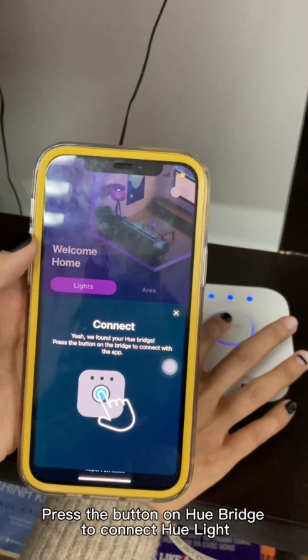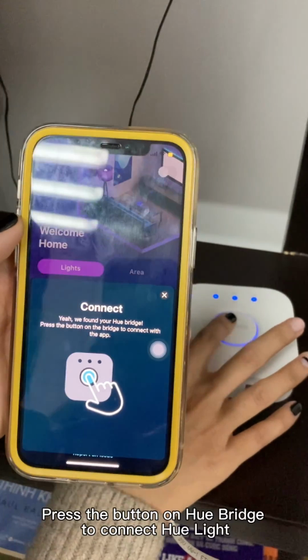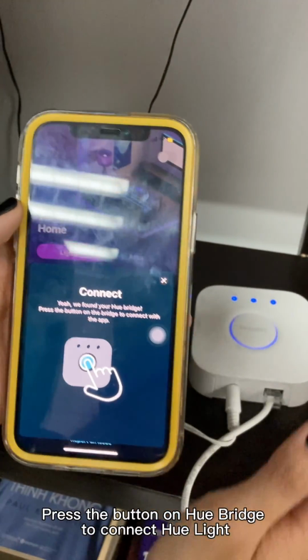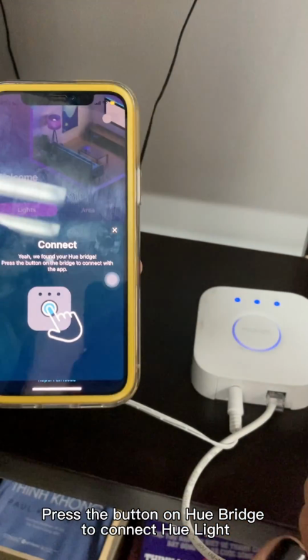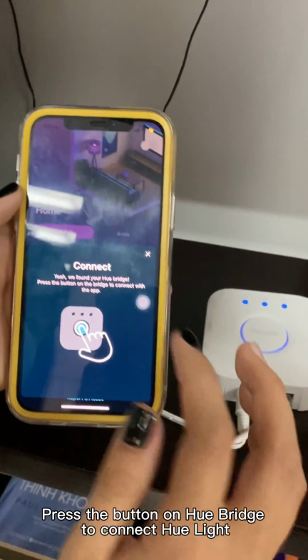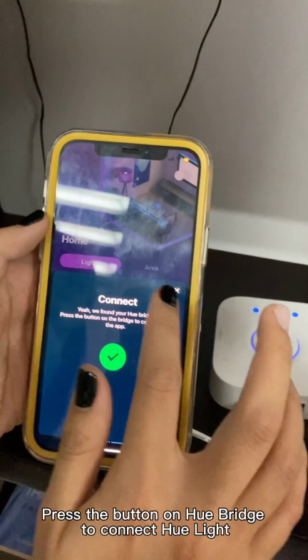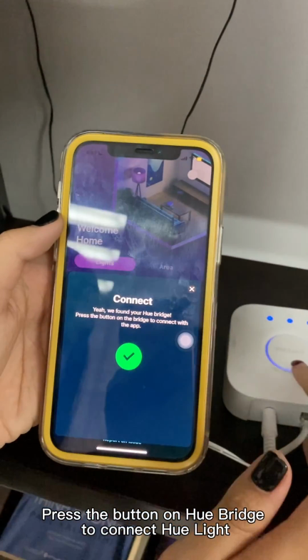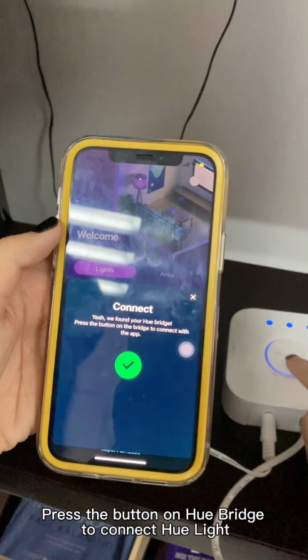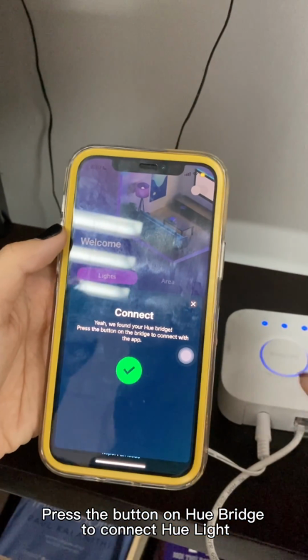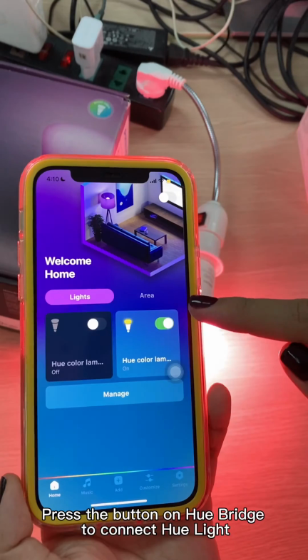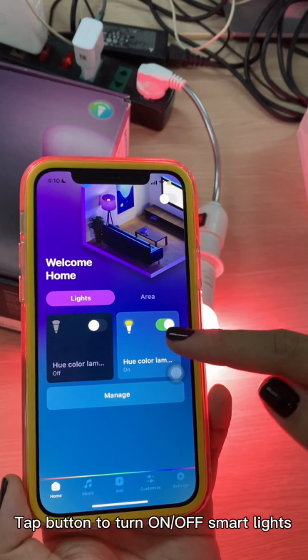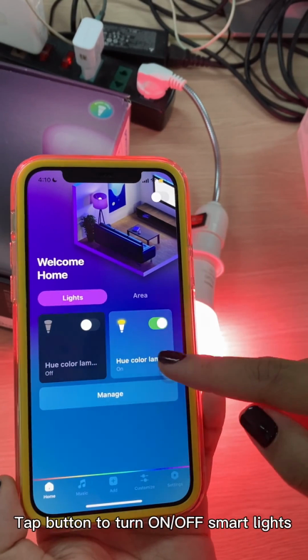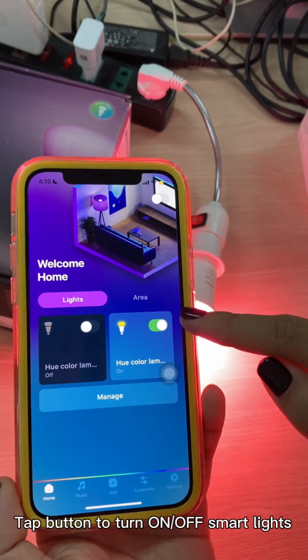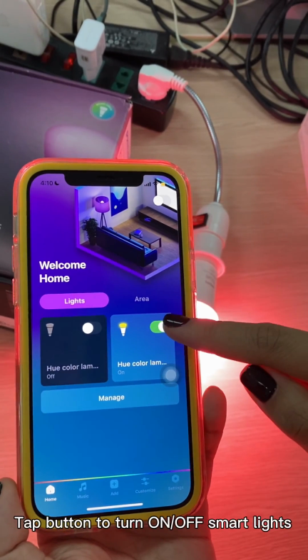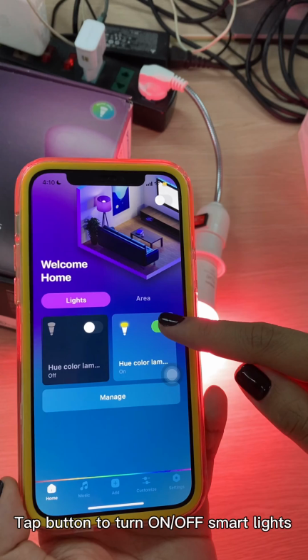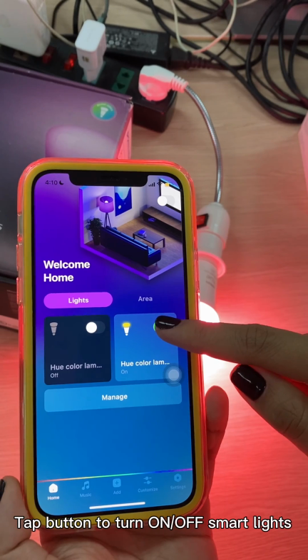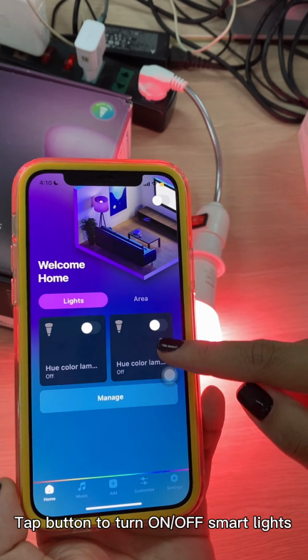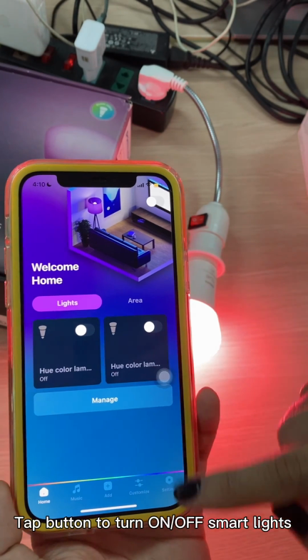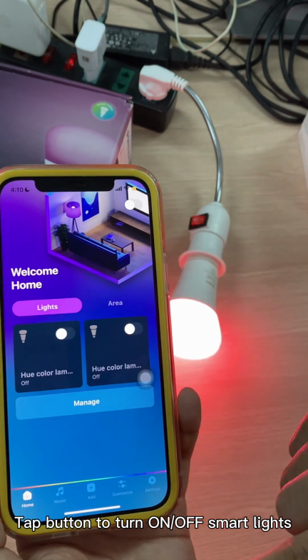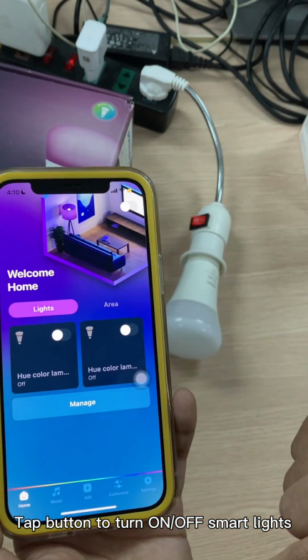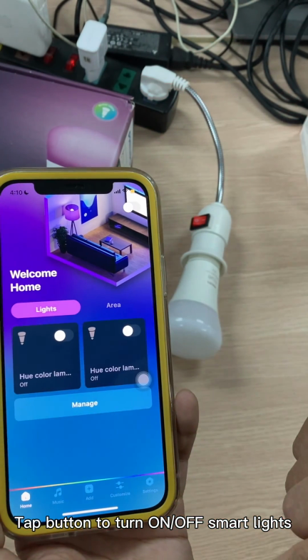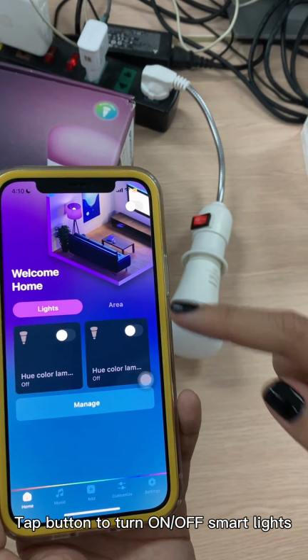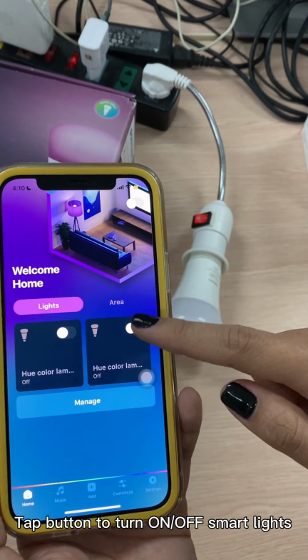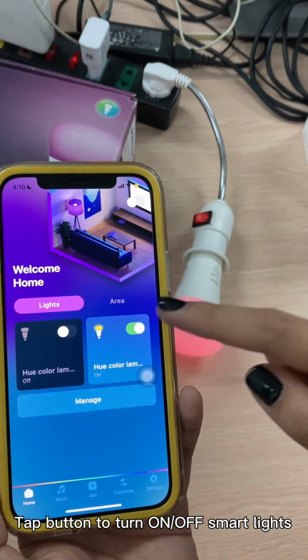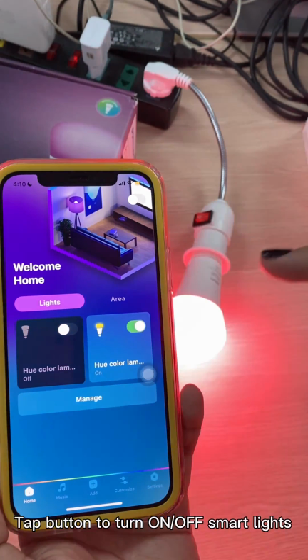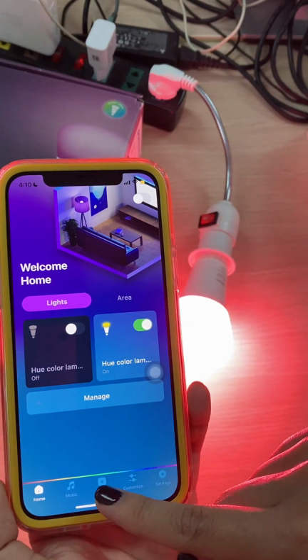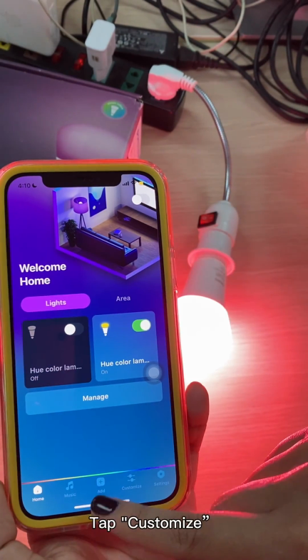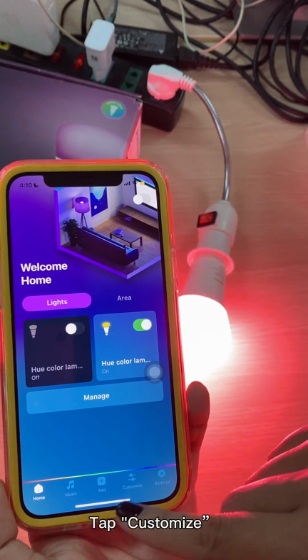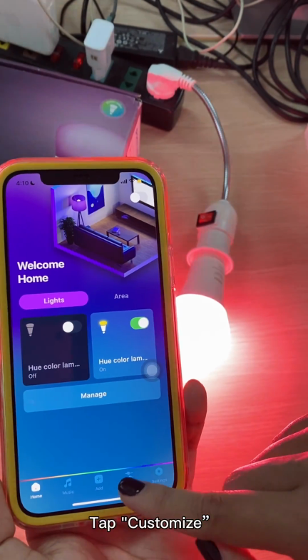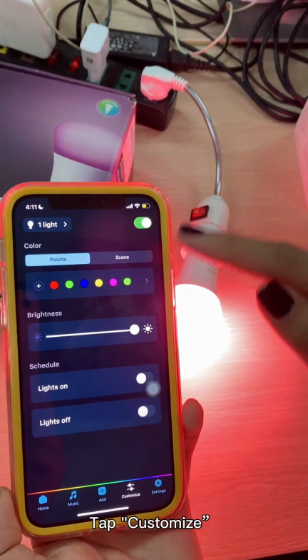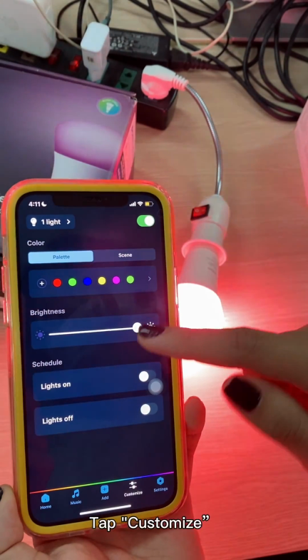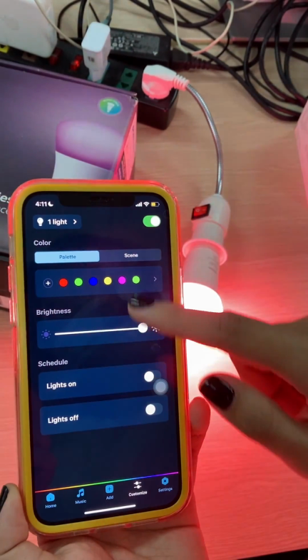Press the button on the Hue Bridge to connect the Hue light. Tap the button to turn on or off smart lights. Tap Customize.